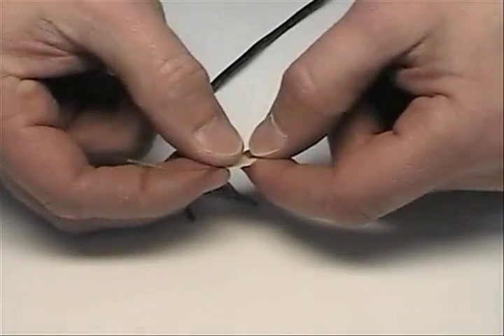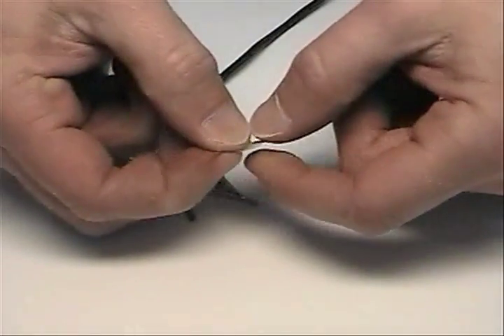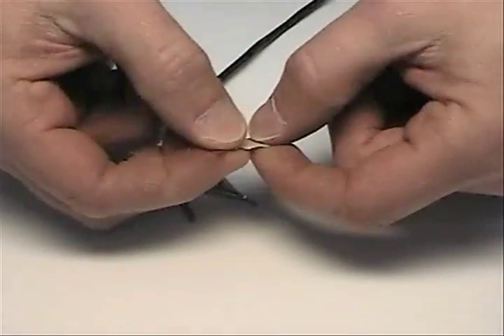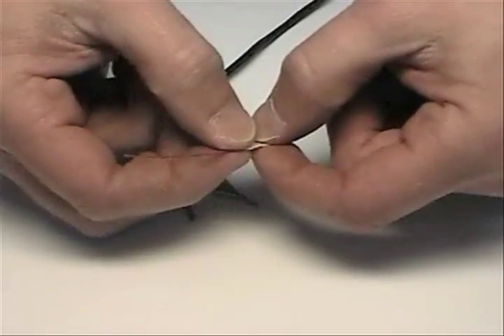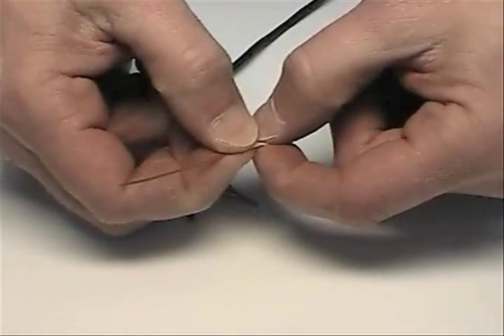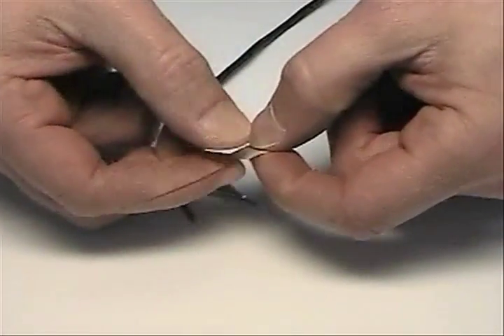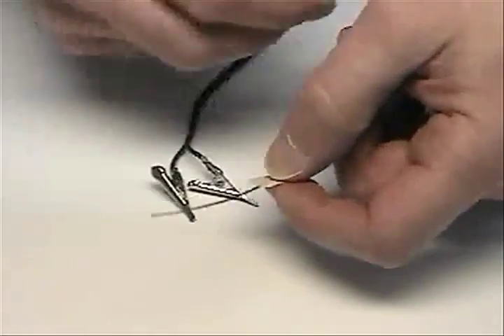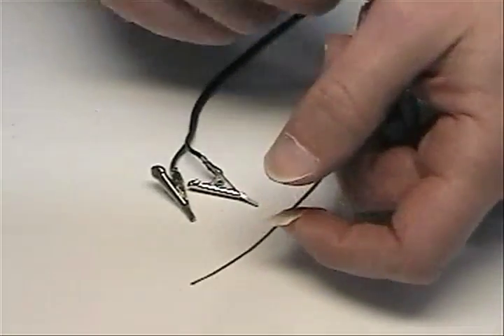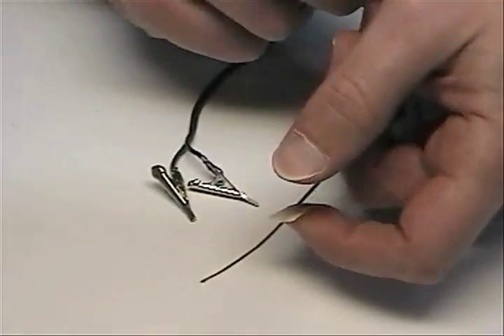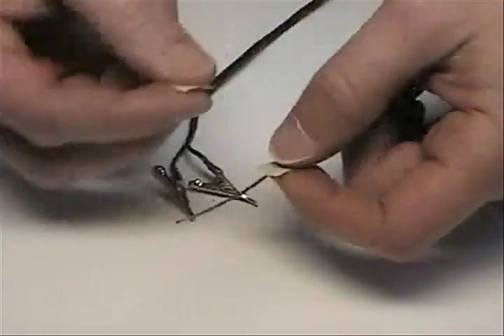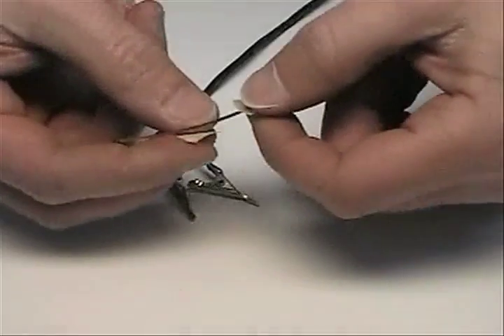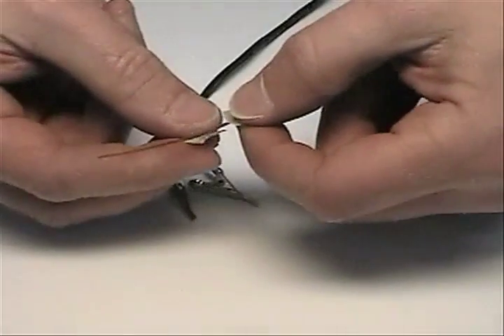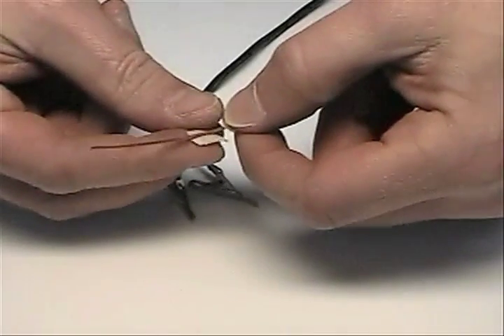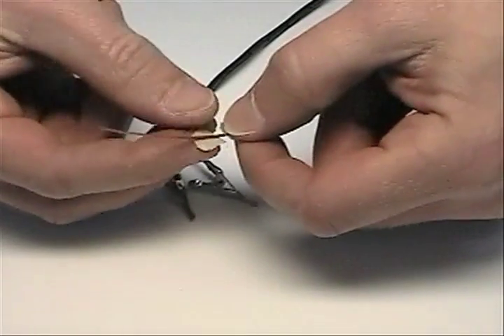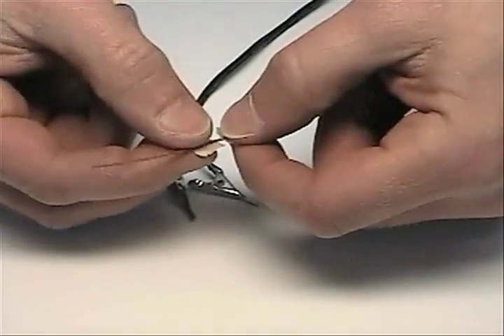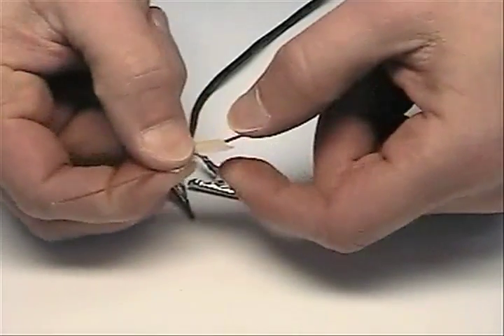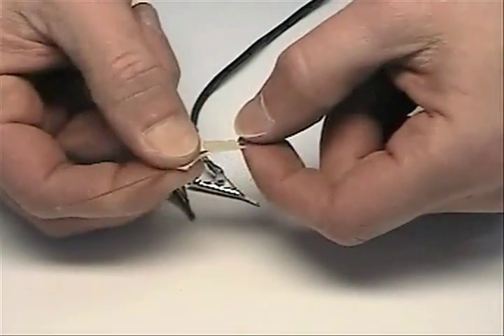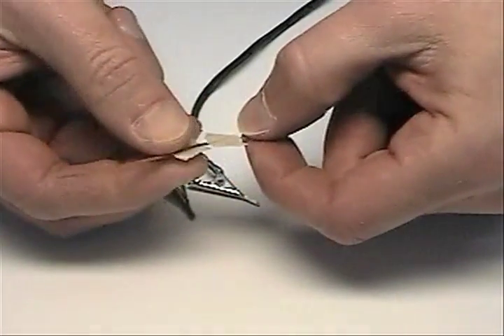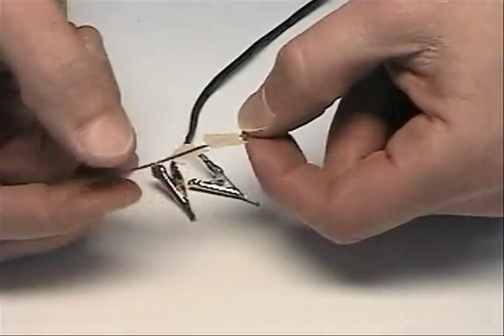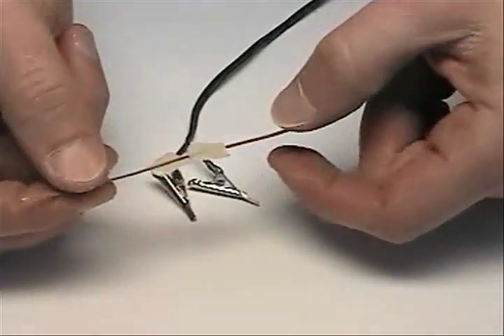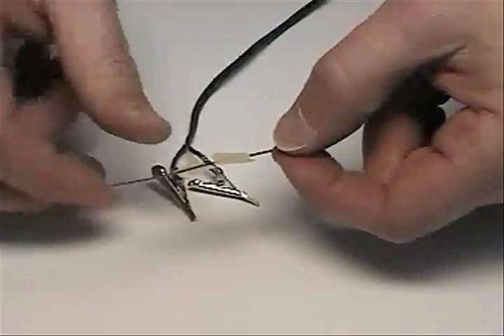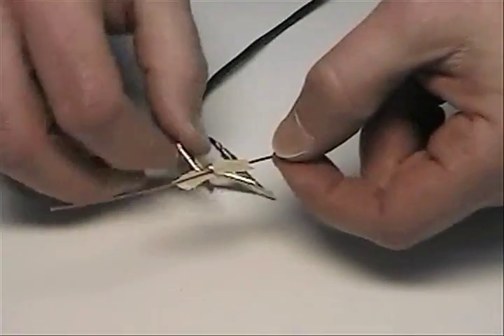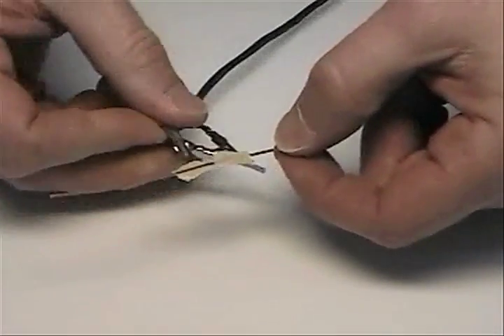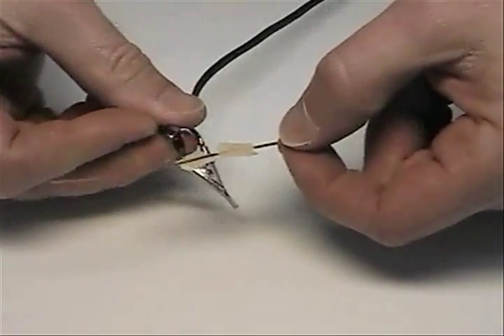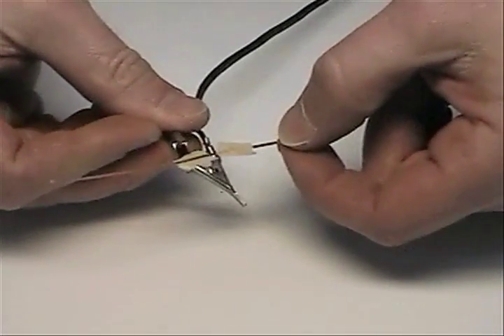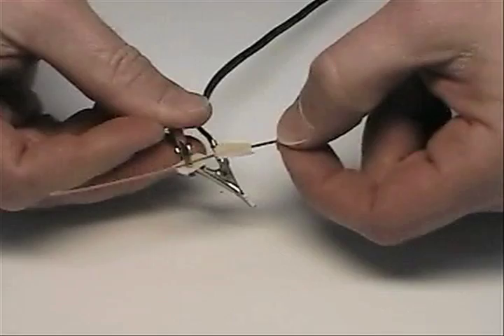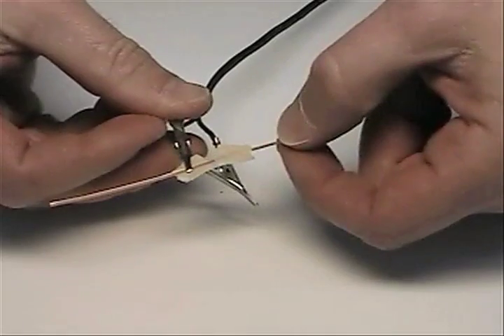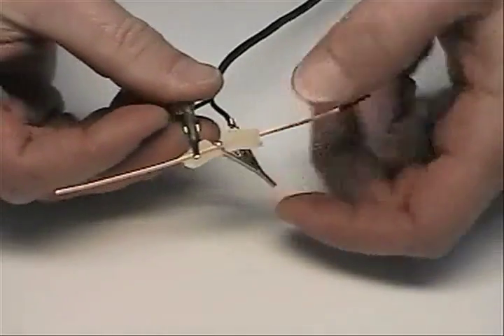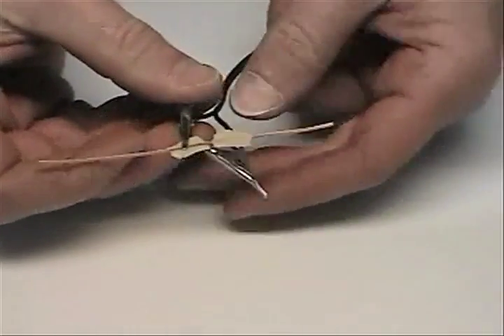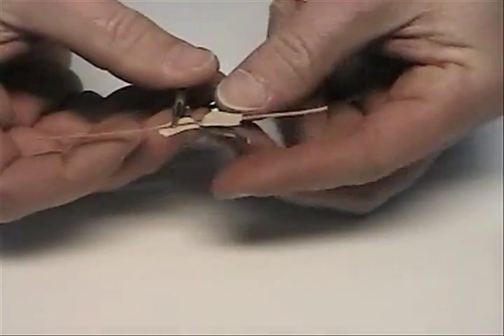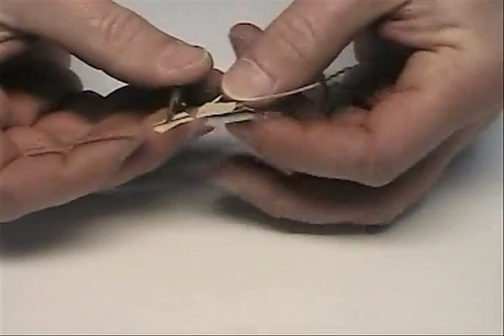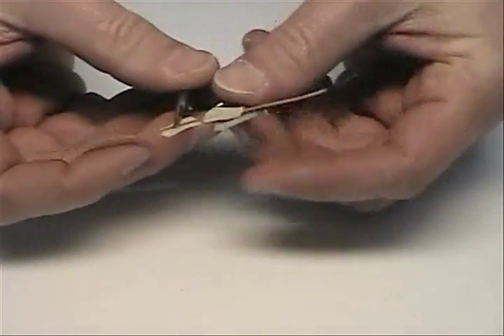Put a piece of tape on one side of the igniter, and put a piece of tape on the other side of the igniter in a different location. Then hook up your clips to these locations.